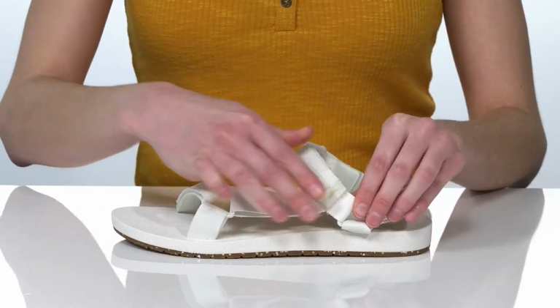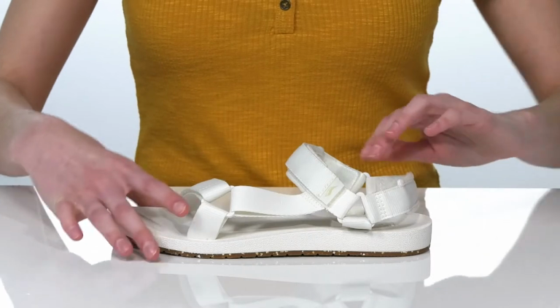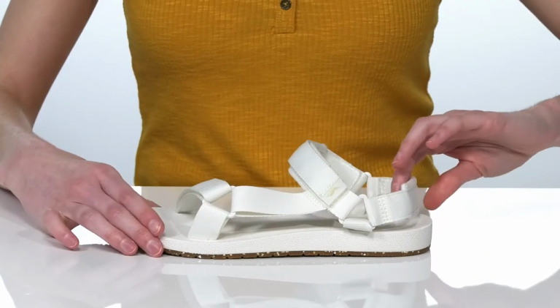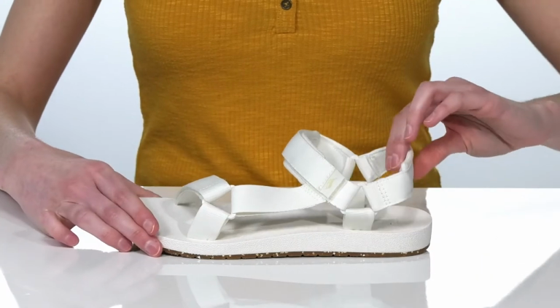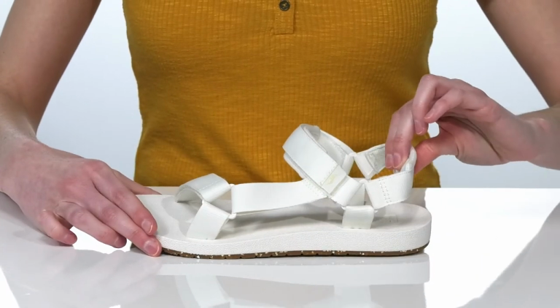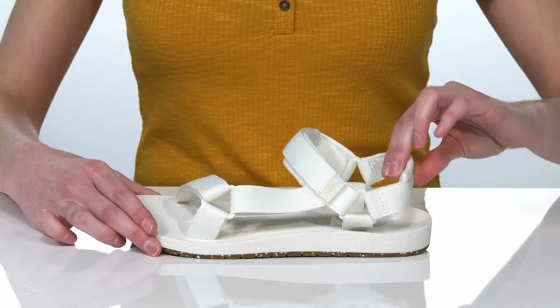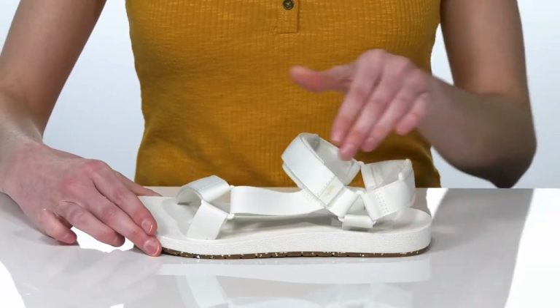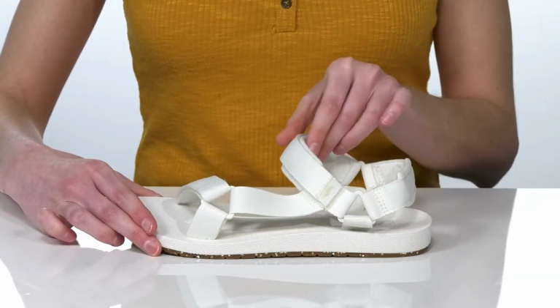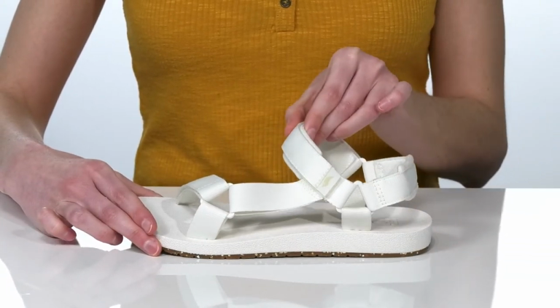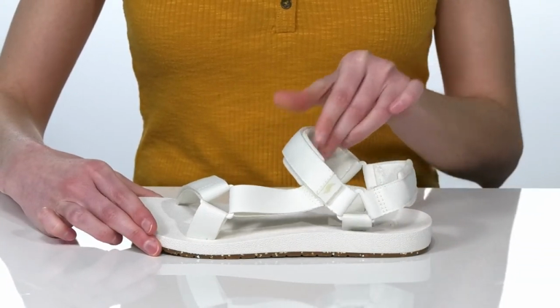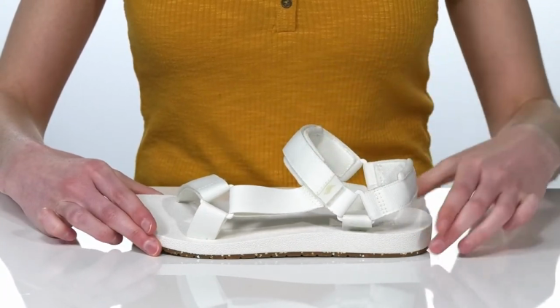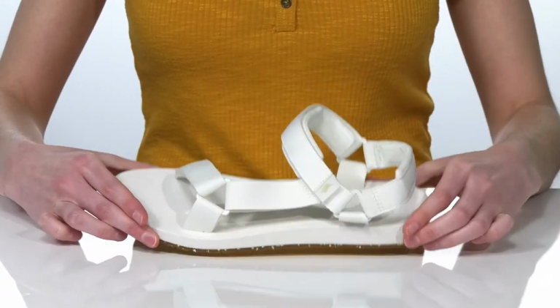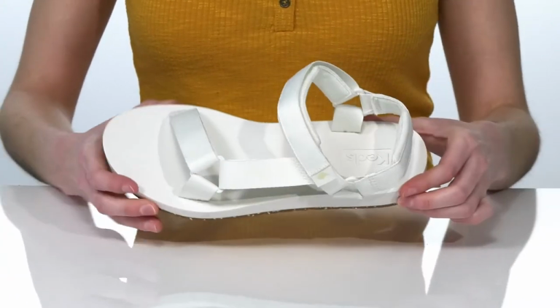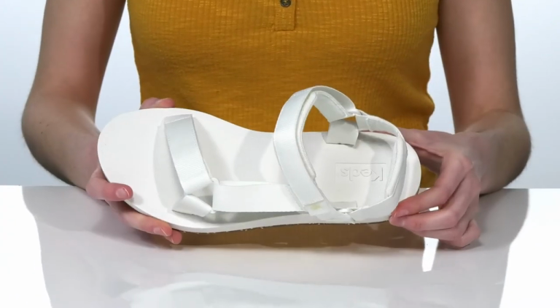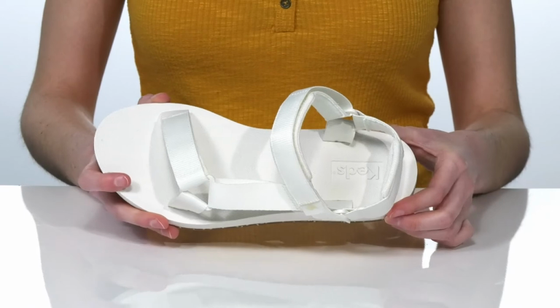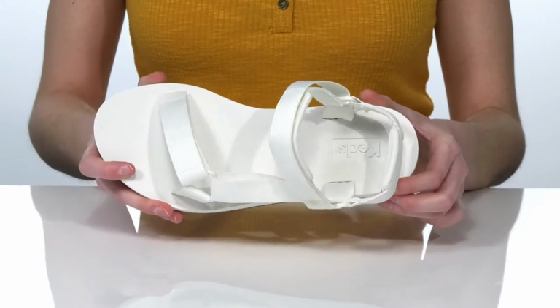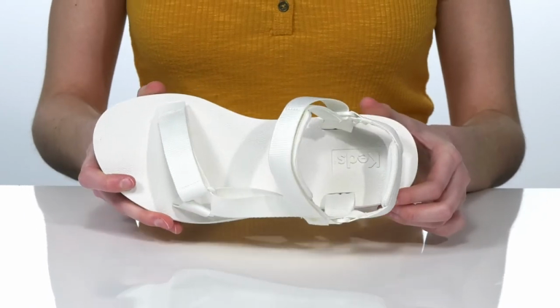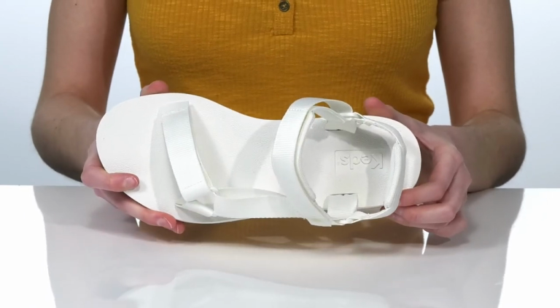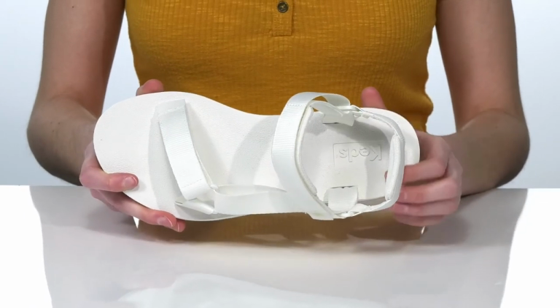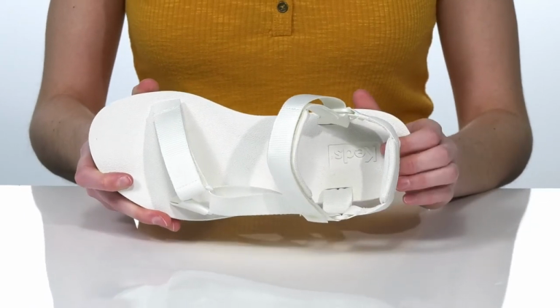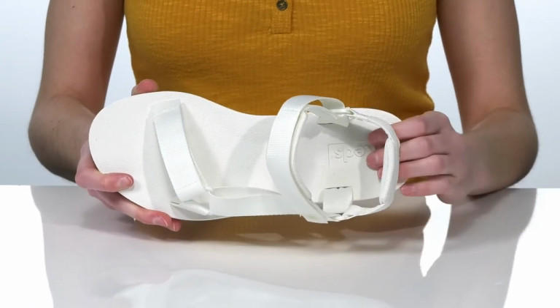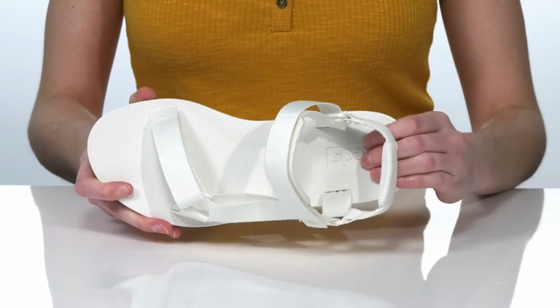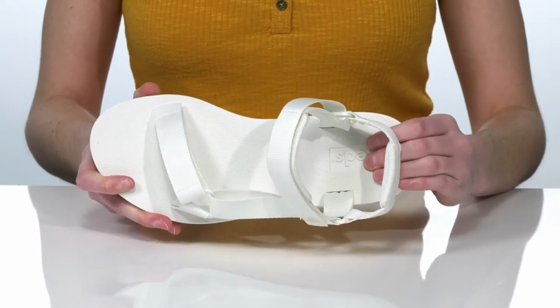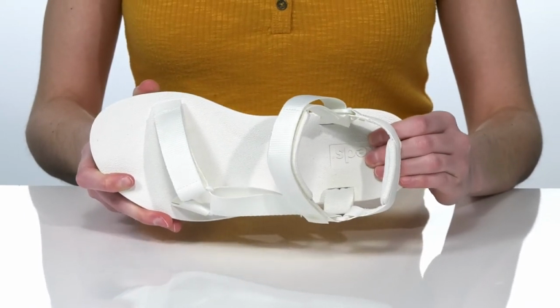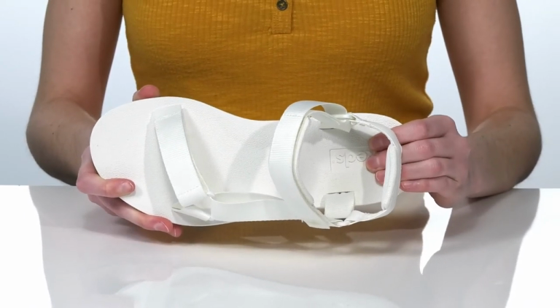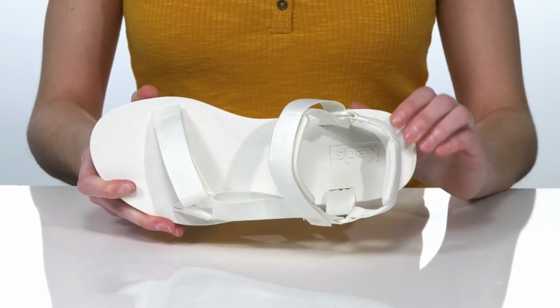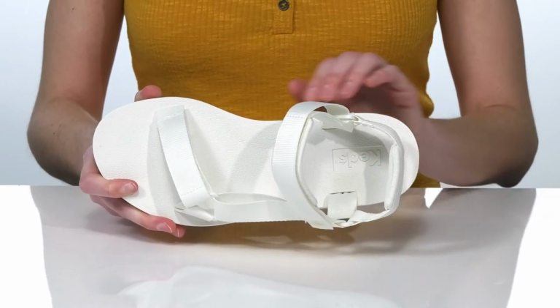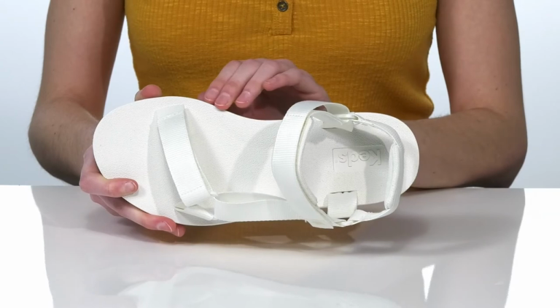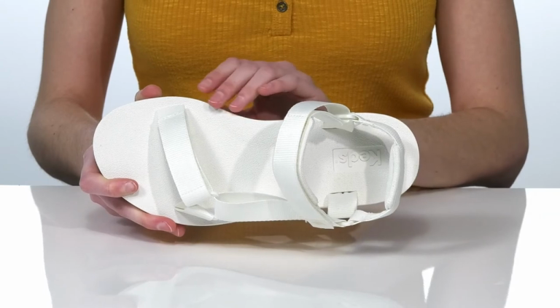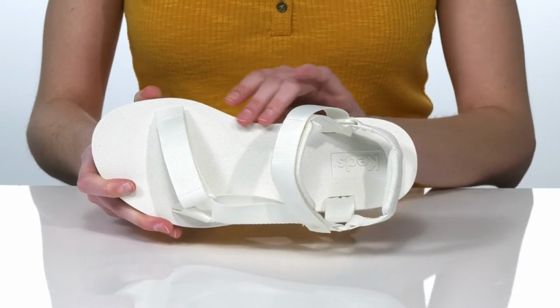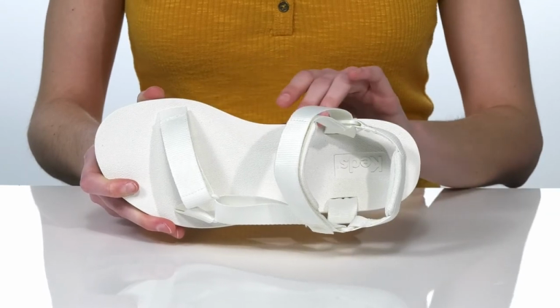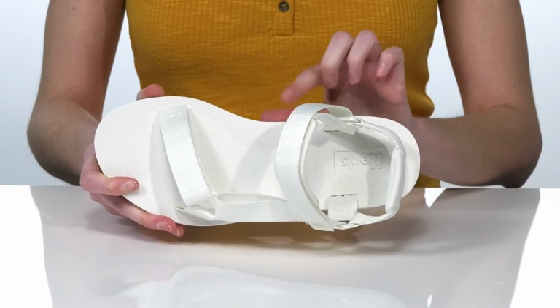Inside, there's a bit of padding around the back of the heel and at the collar, which is going to help prevent blisters and keep you comfortable. The footbed is also nicely padded and has a contoured shape that's going to give you plenty of support.